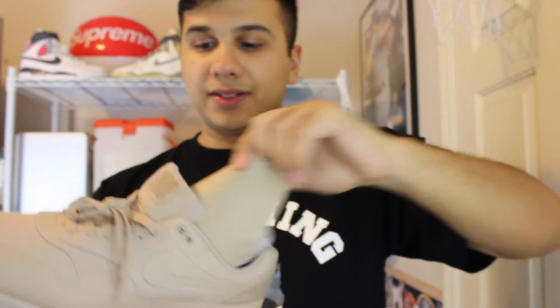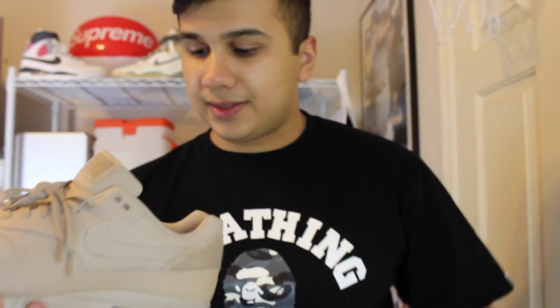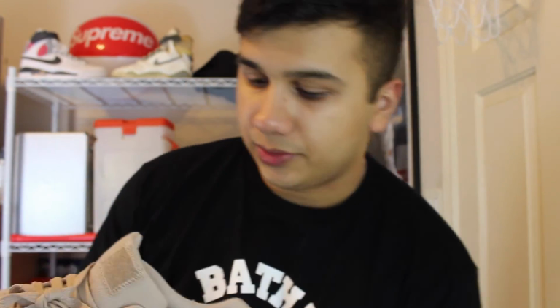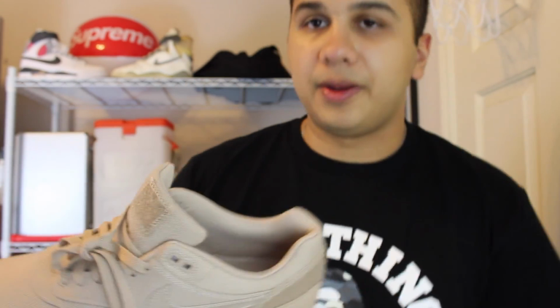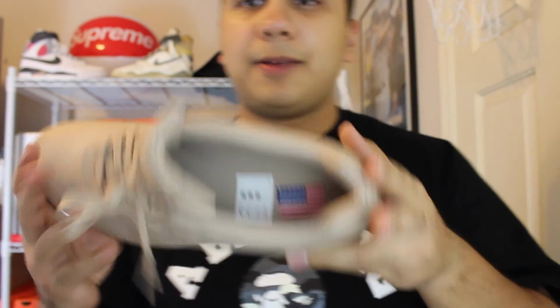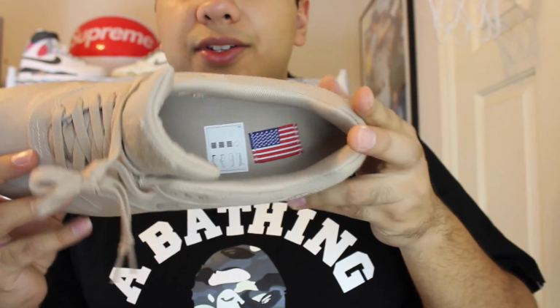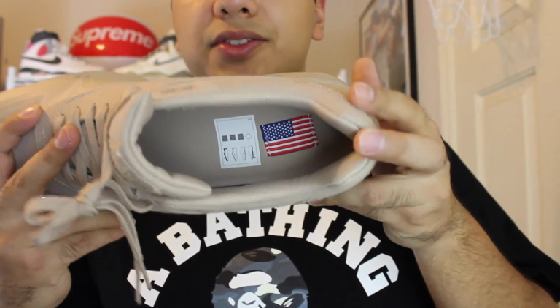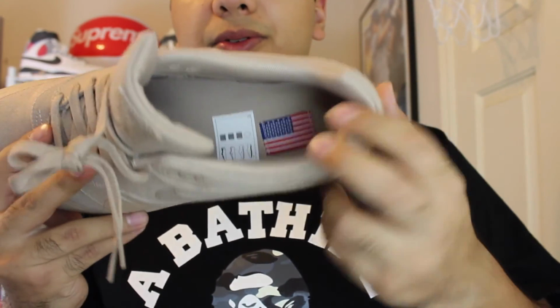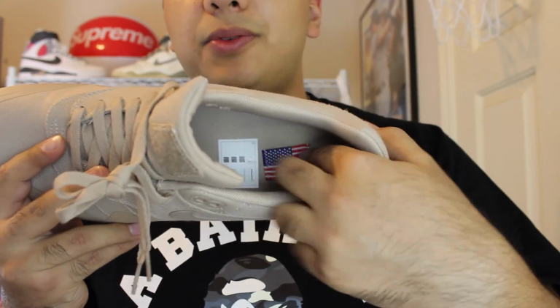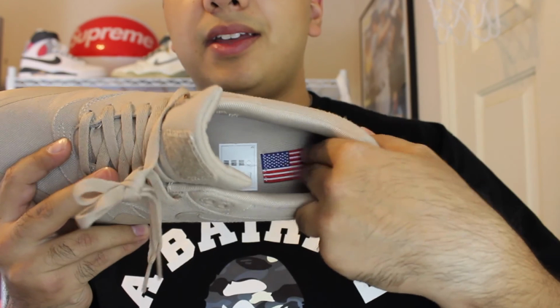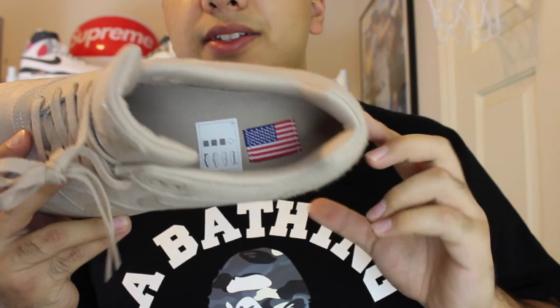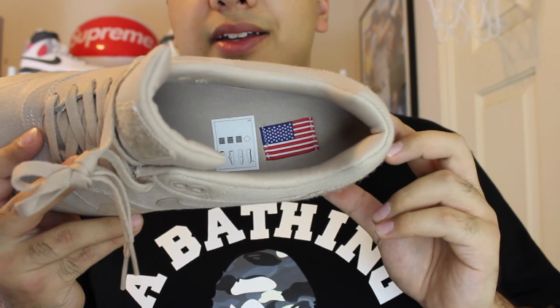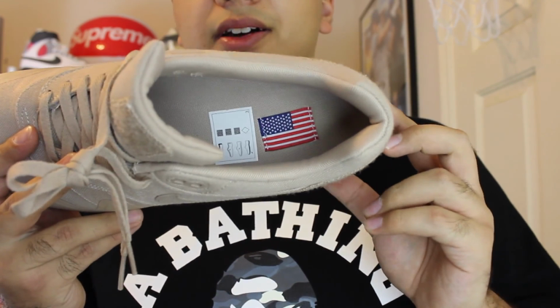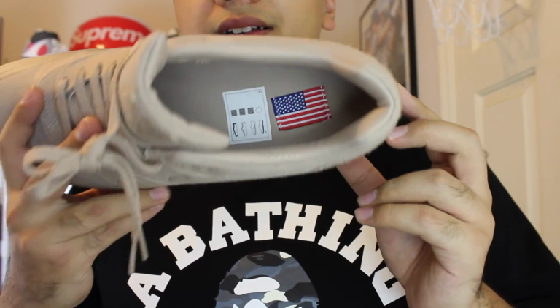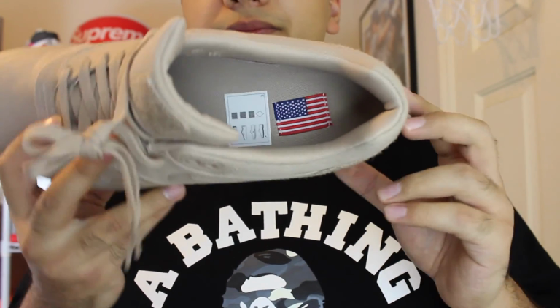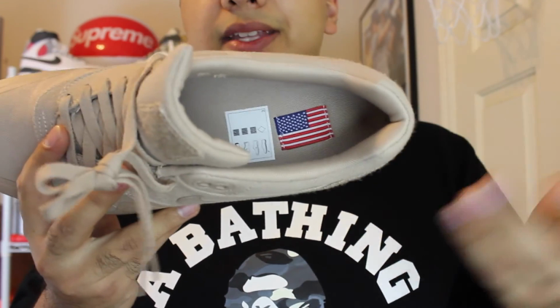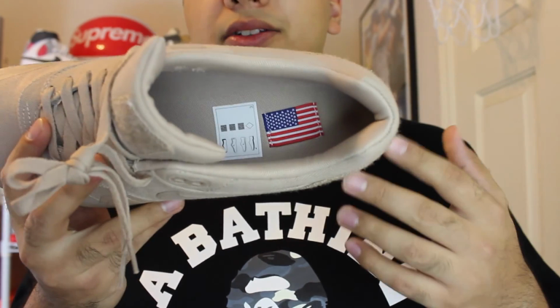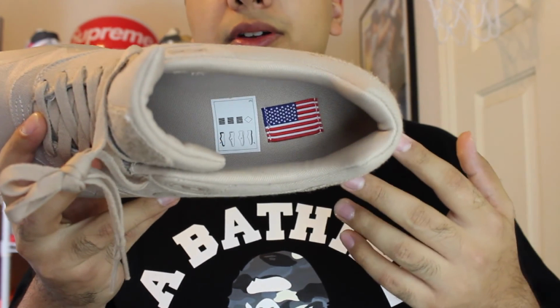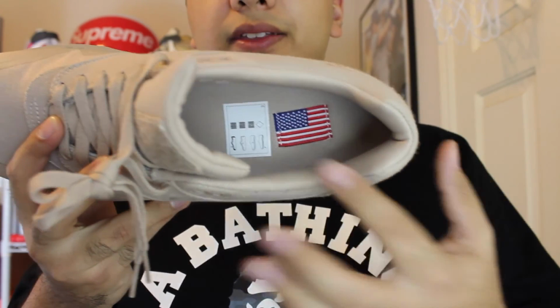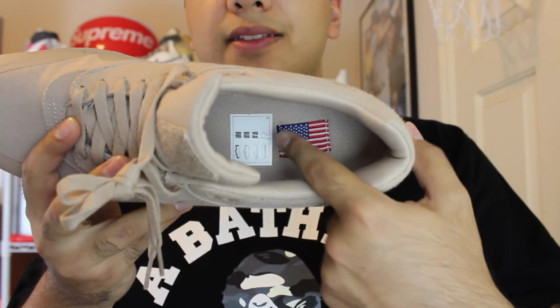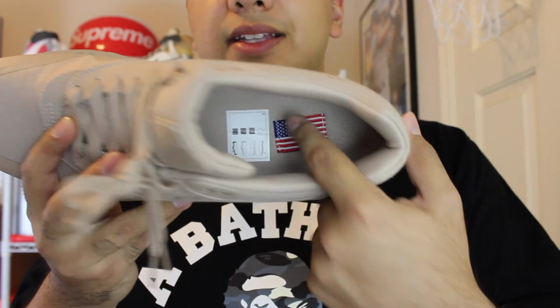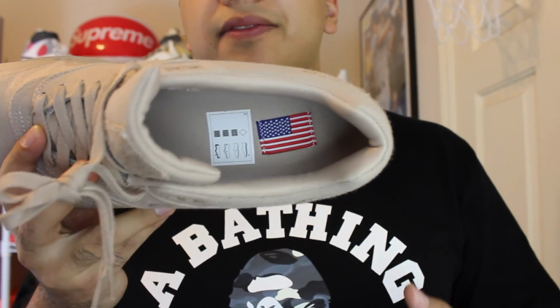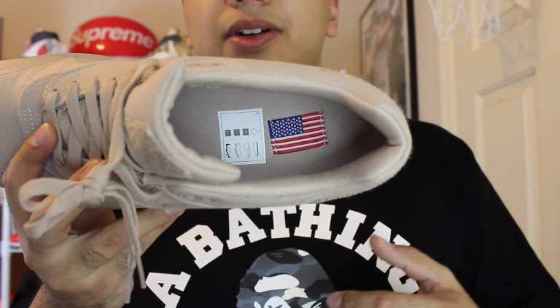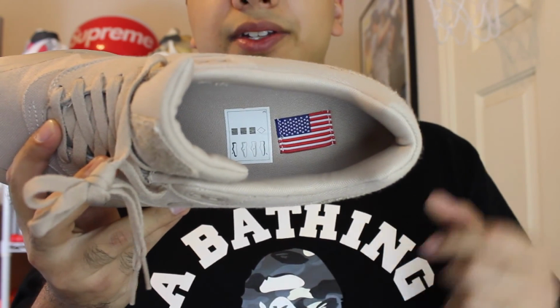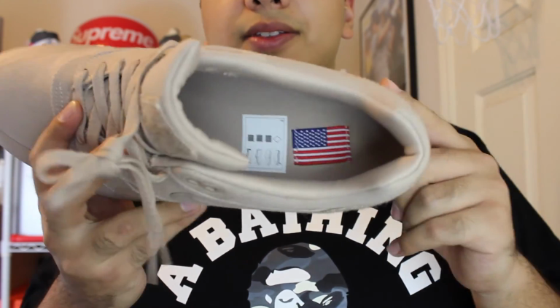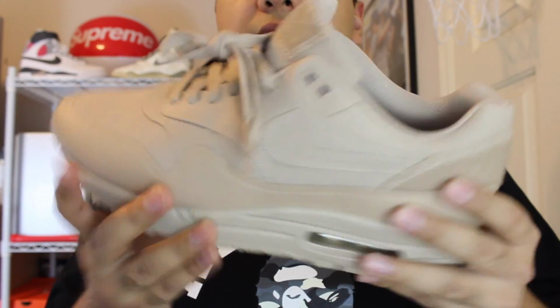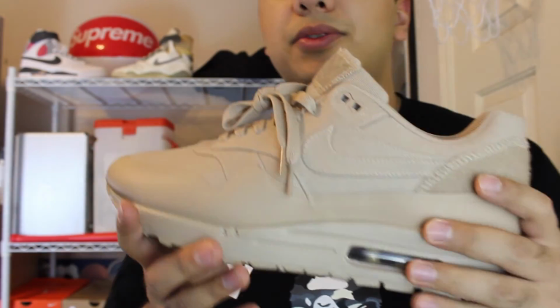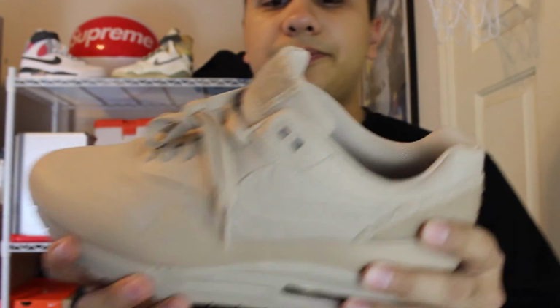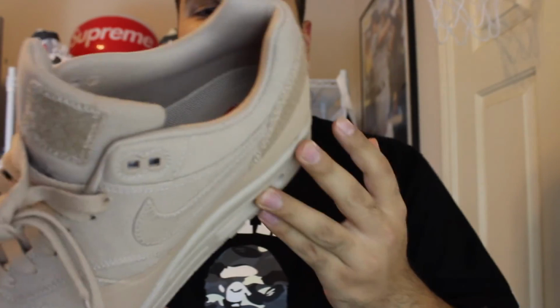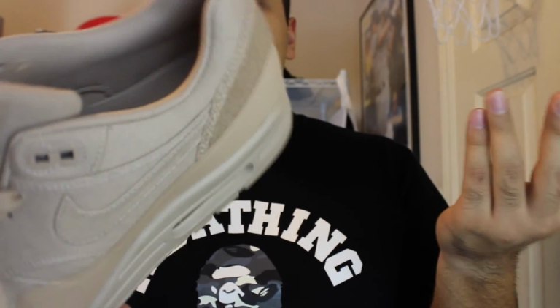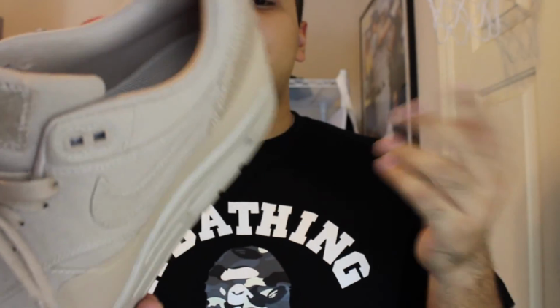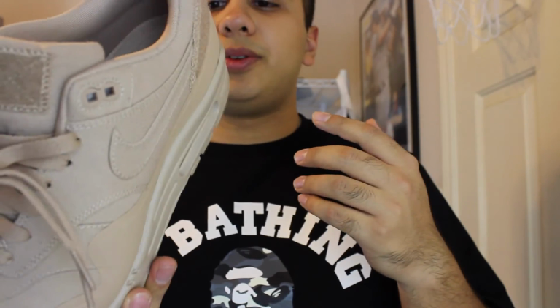Another cool detail: on the inside you do get an American flag patch, which is actually really cool. It's sewn in, so it's not going to fade off like, say, an Air Jordan logo or anything — that's going to stay for life, unless you unstitch it. So that's a really nice little touch to it.